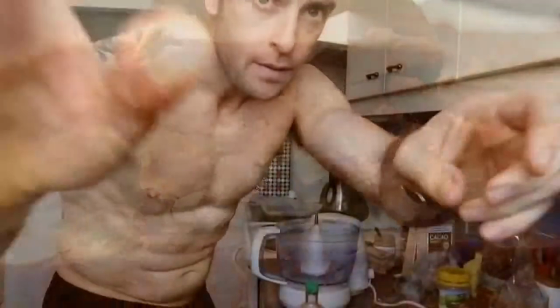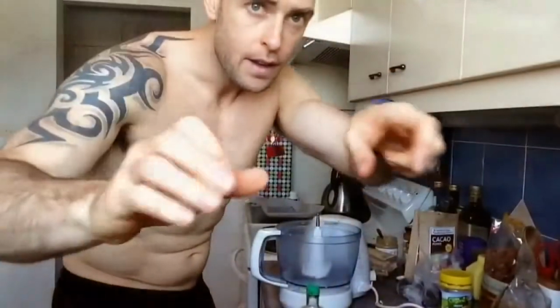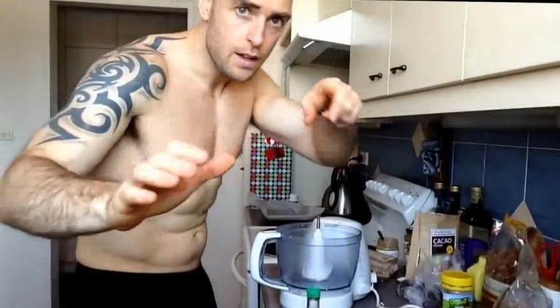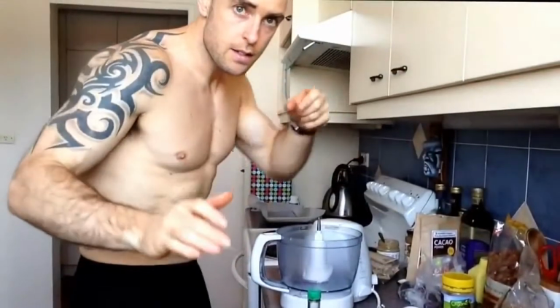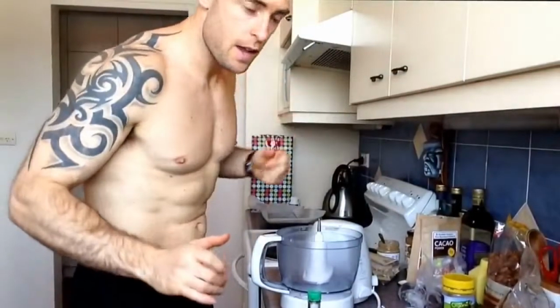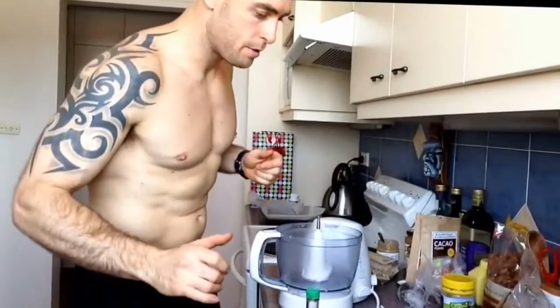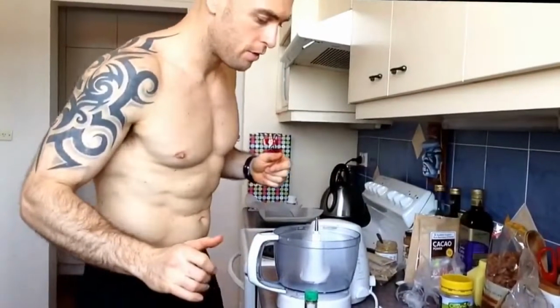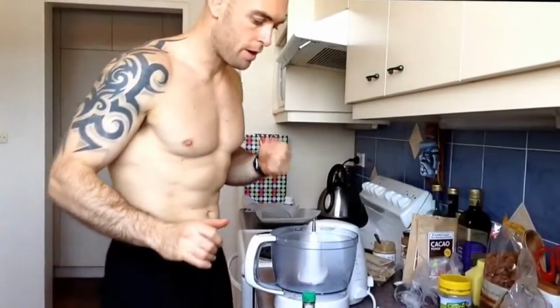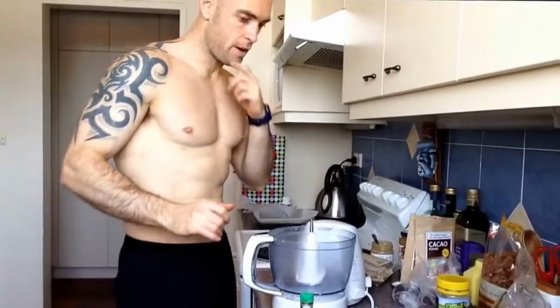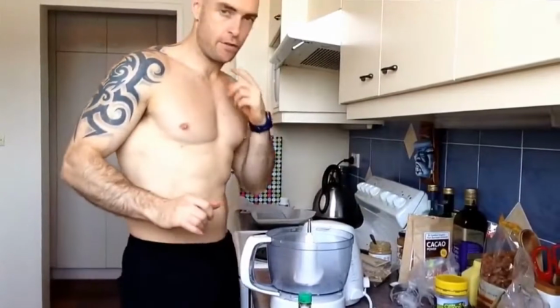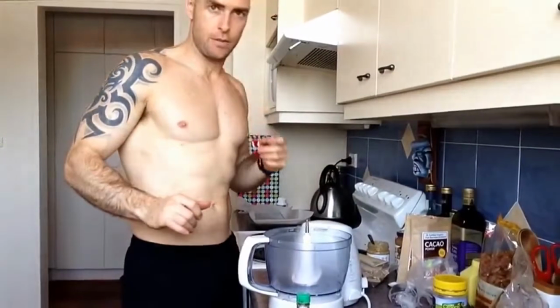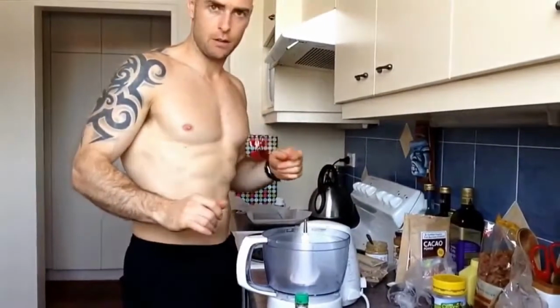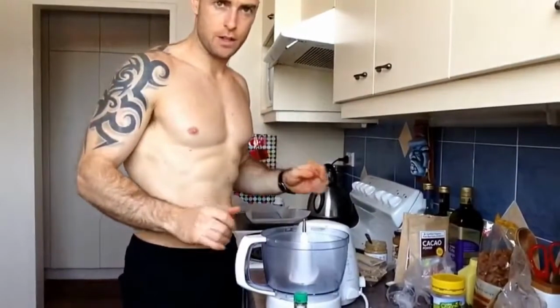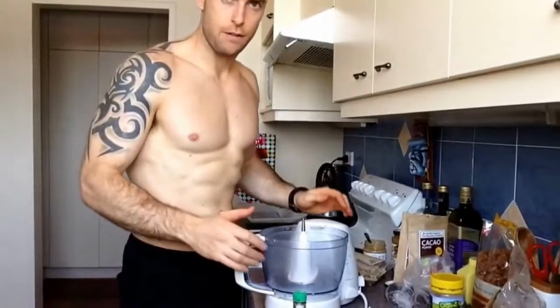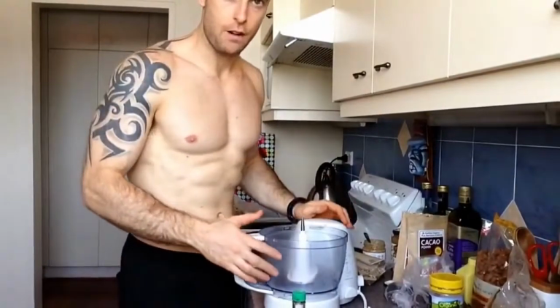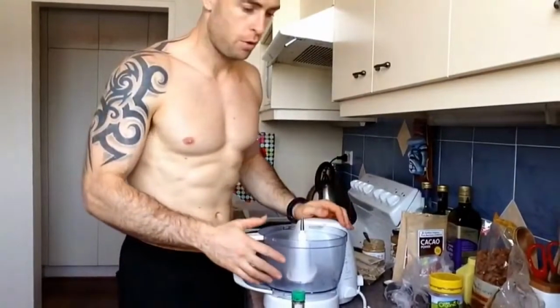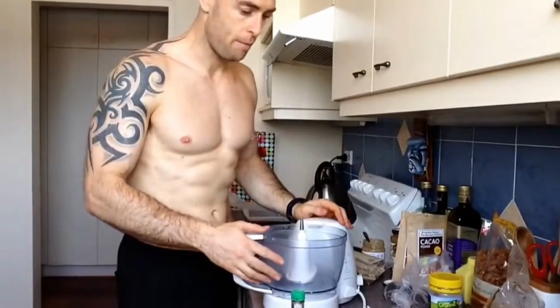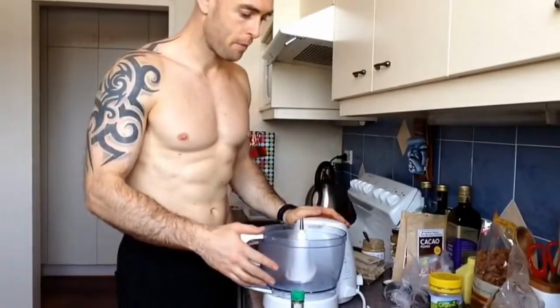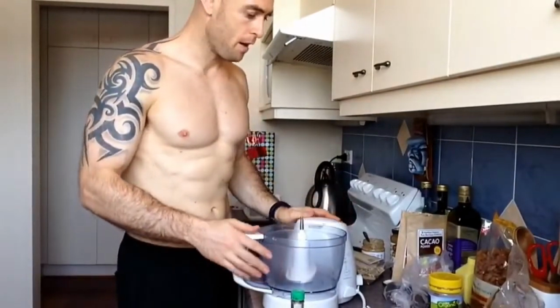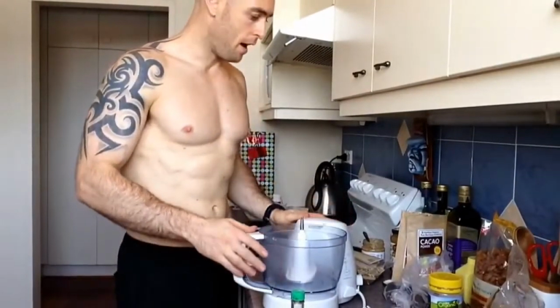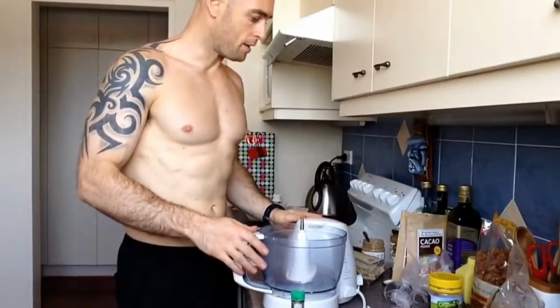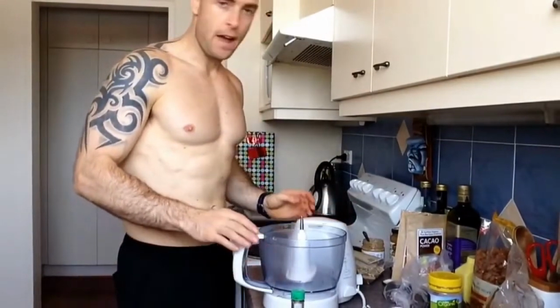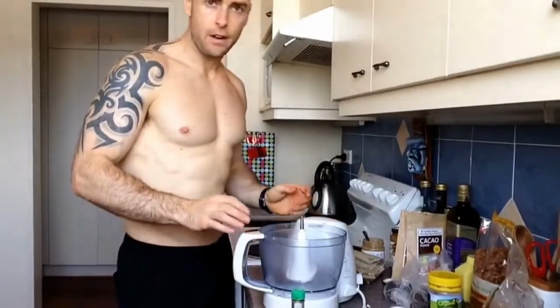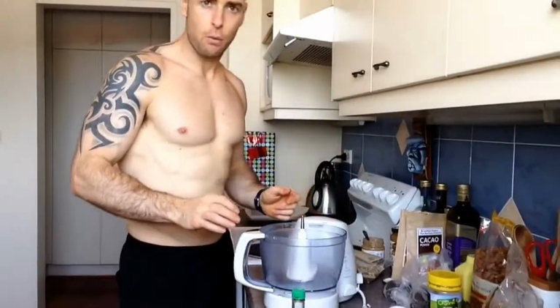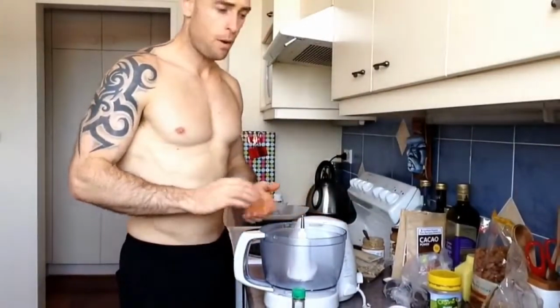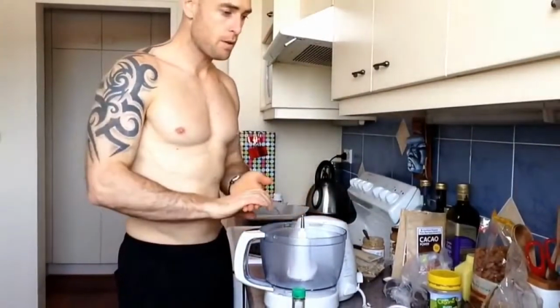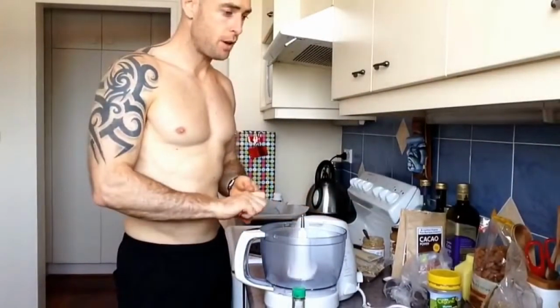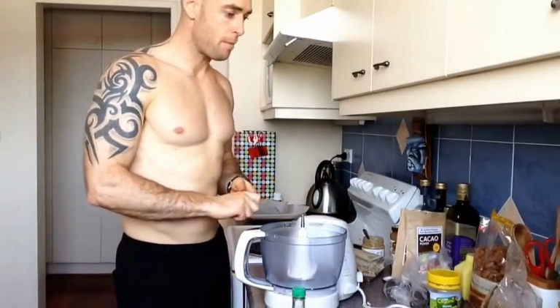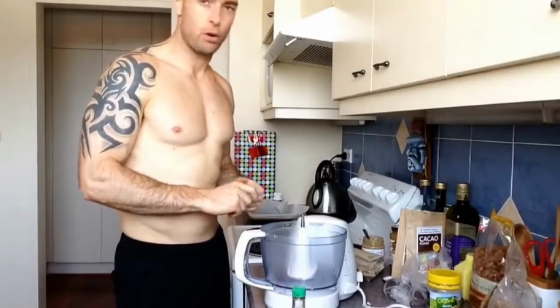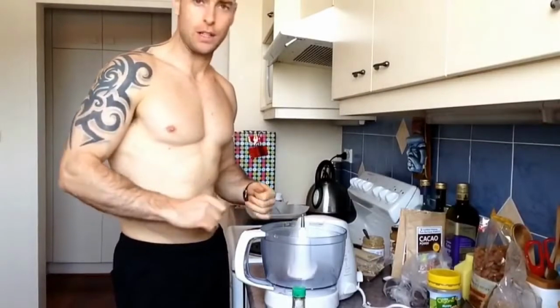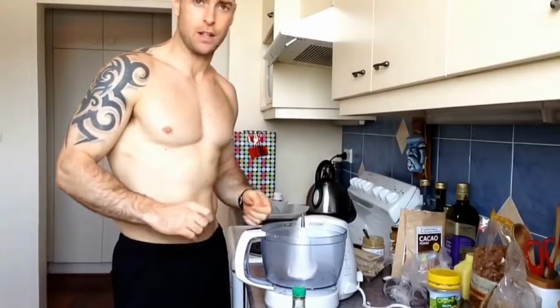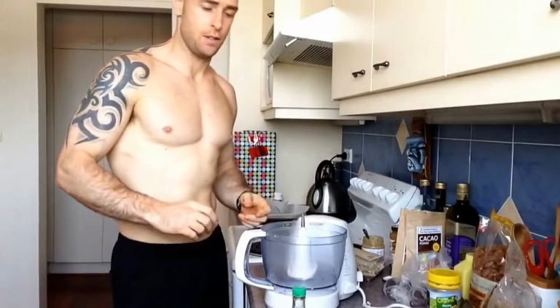Hey guys, this is Stephen O'Brien here from Downsizing Me, the Fat Loss Program, and today I'm going to whip up some protein slices.